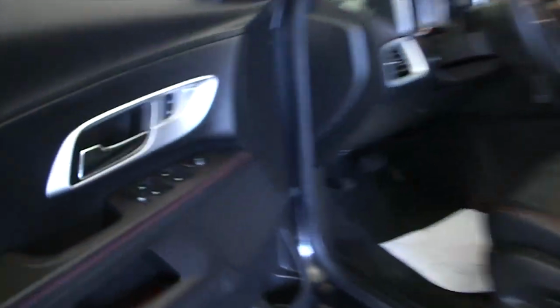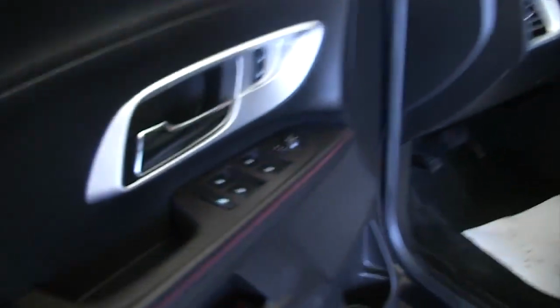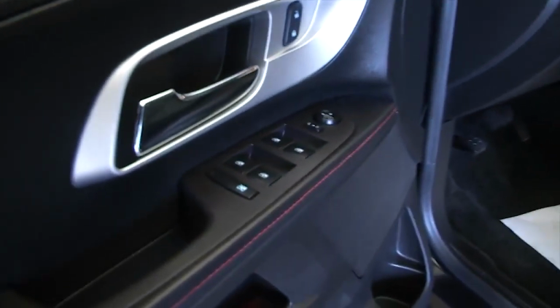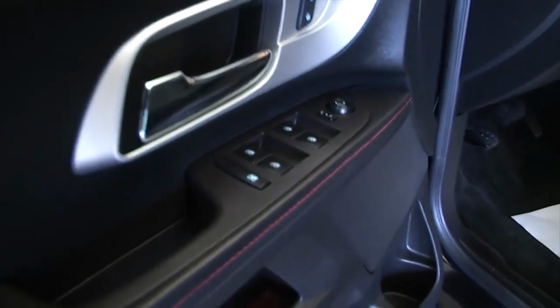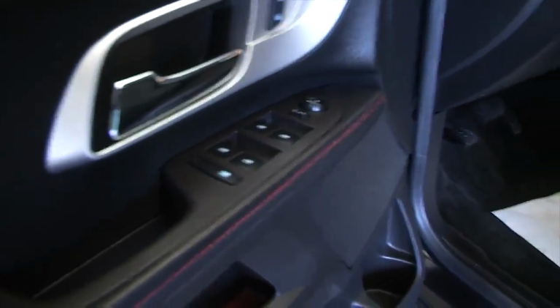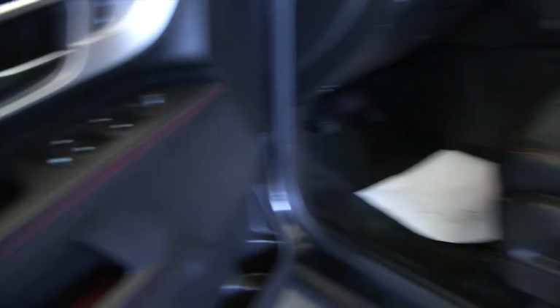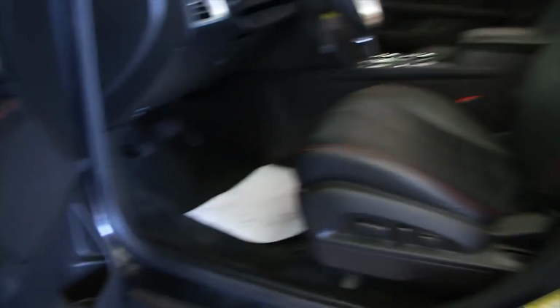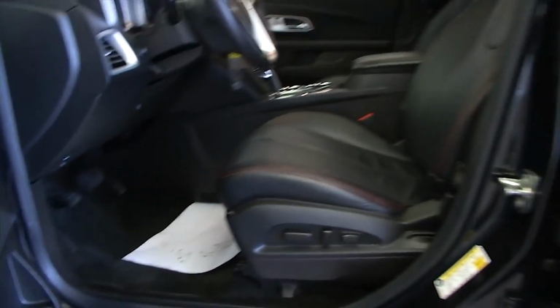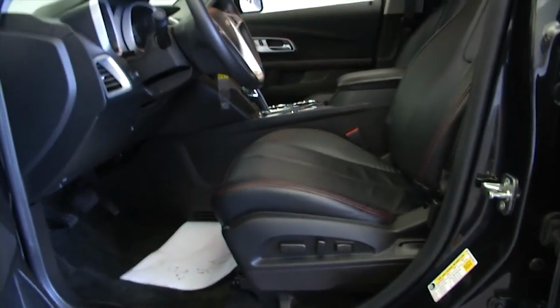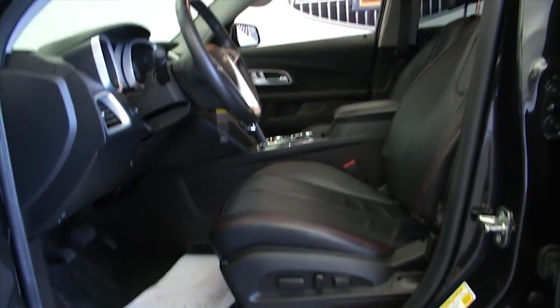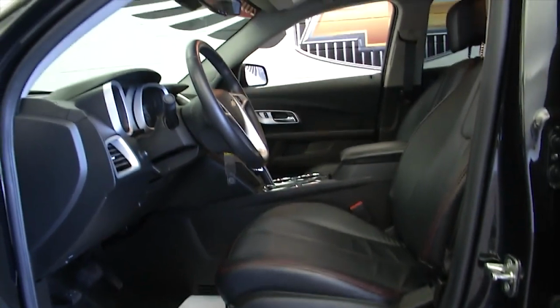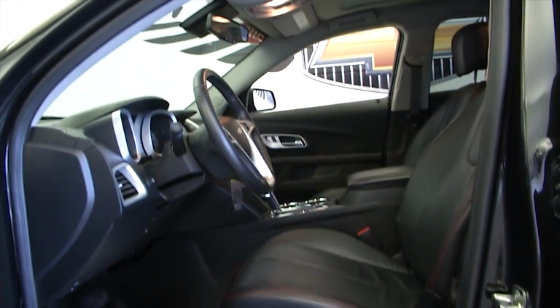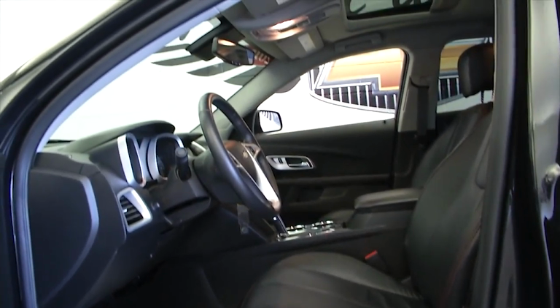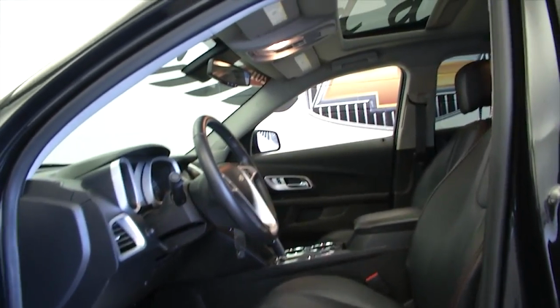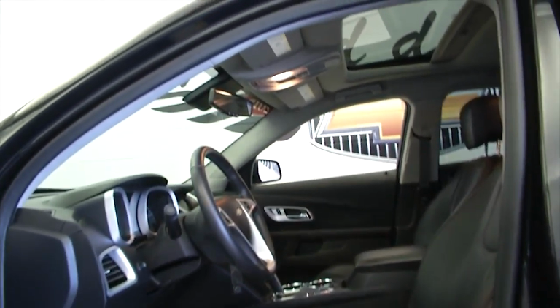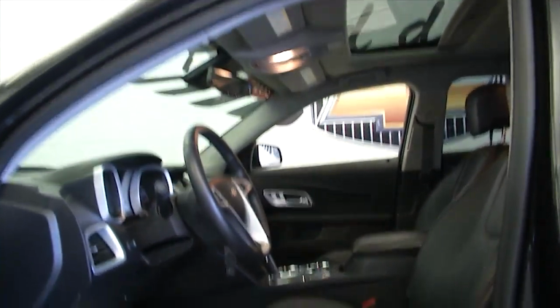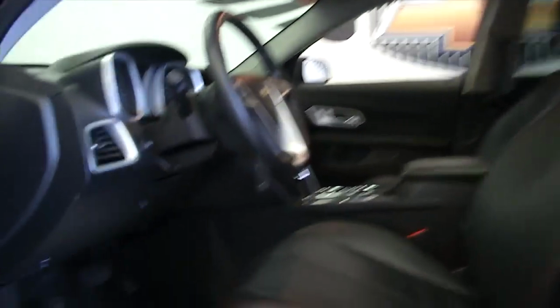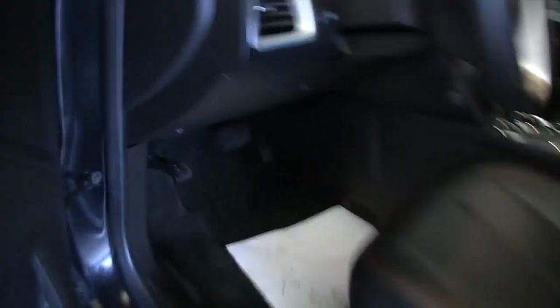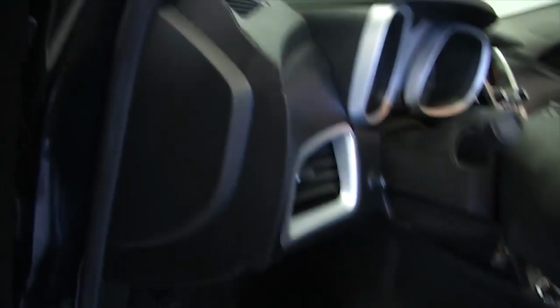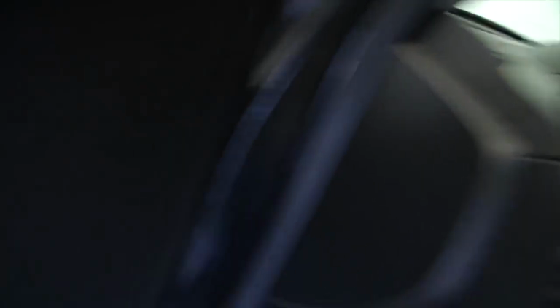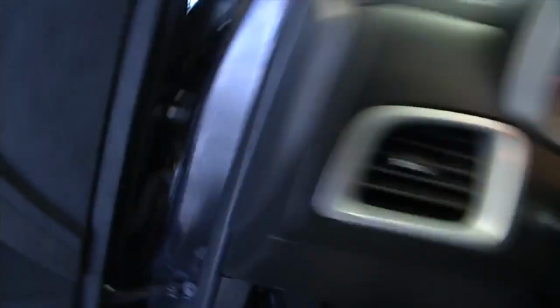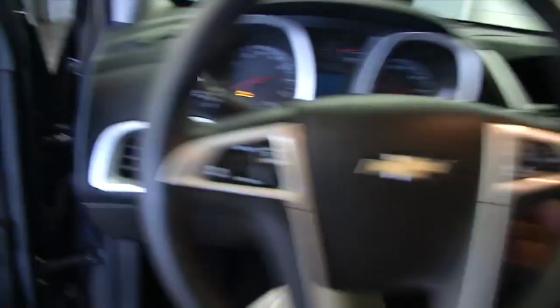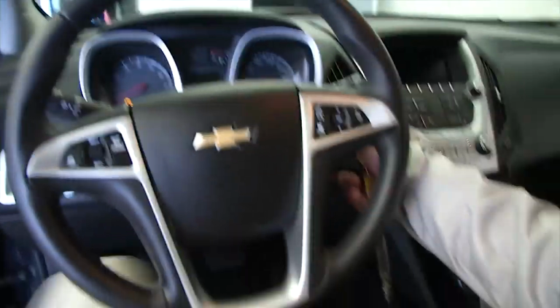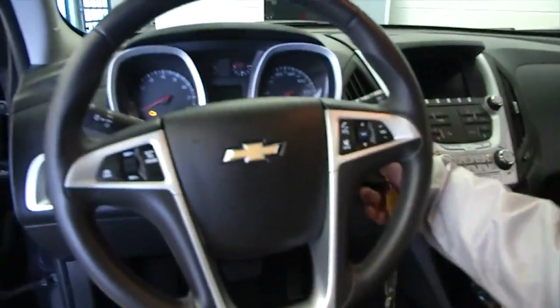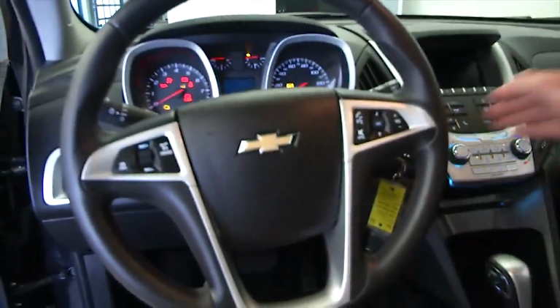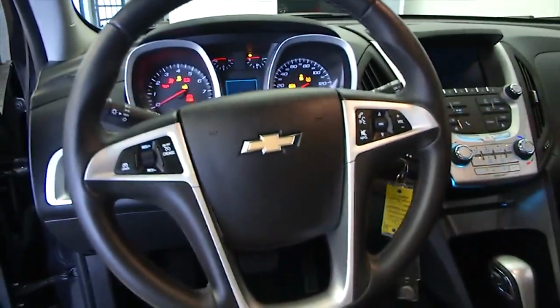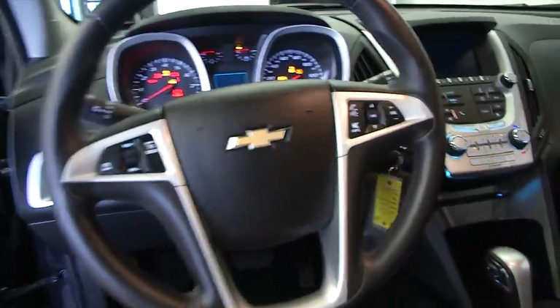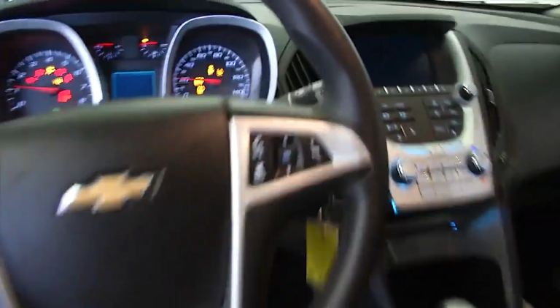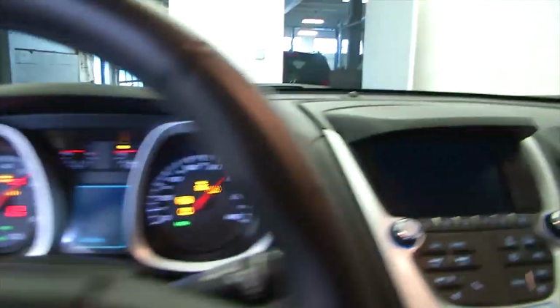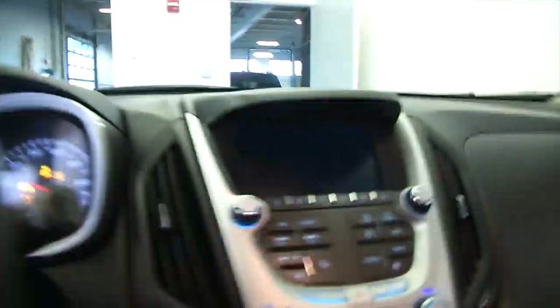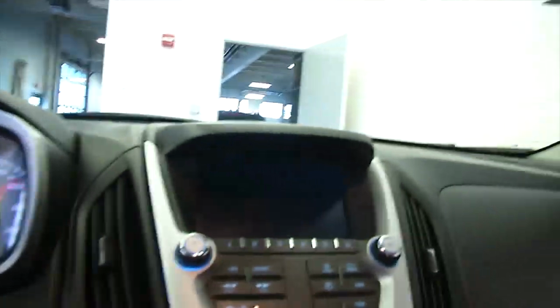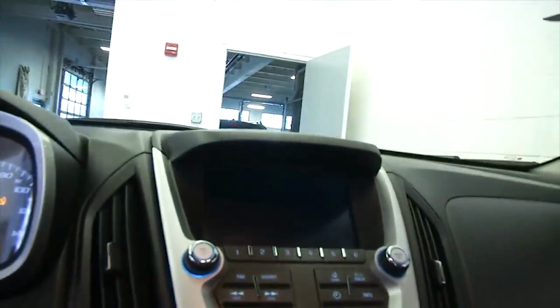Power windows, power locks, power mirrors, full power seat adjustments, leather interior, cruise control and audio controls mounted on the steering wheel.